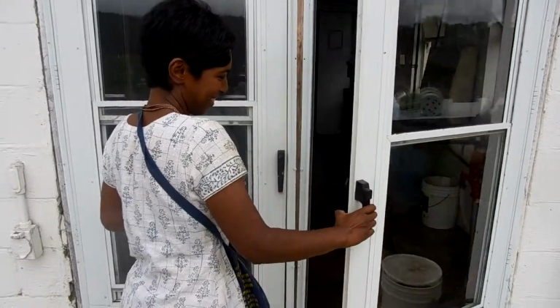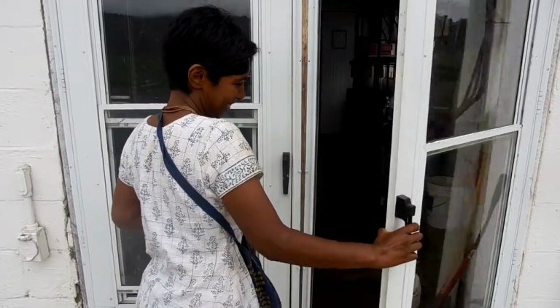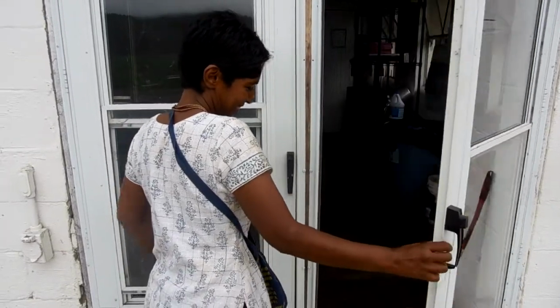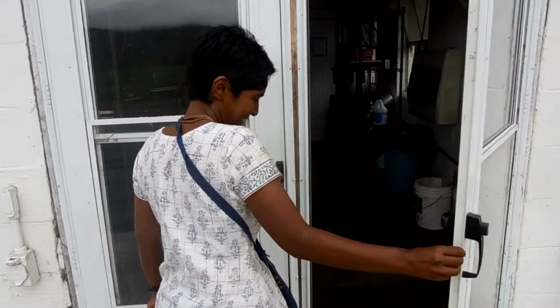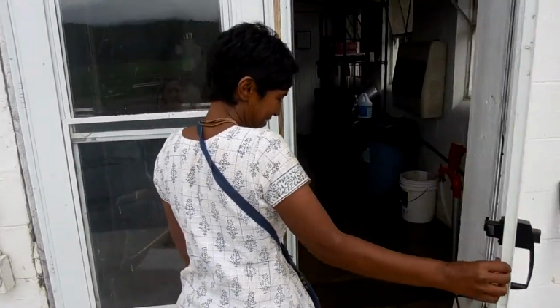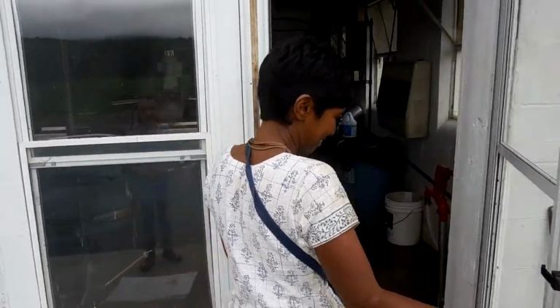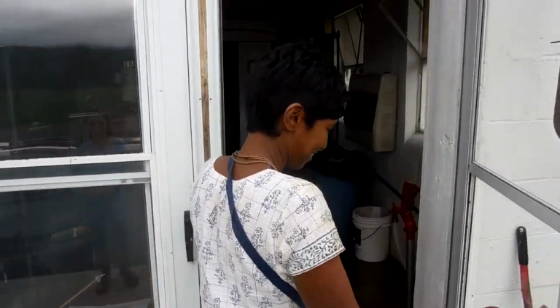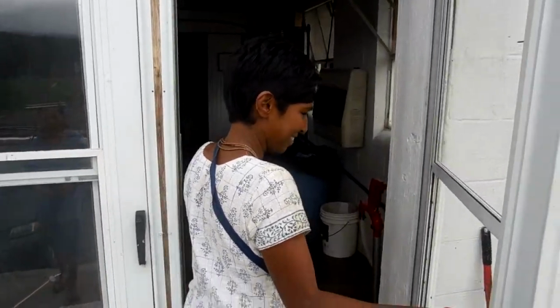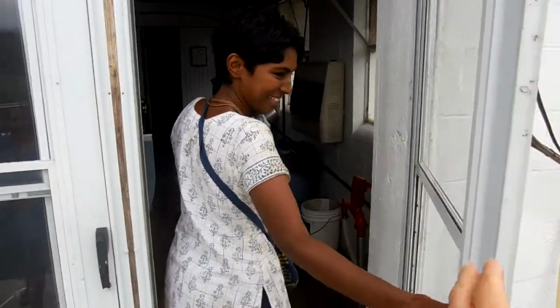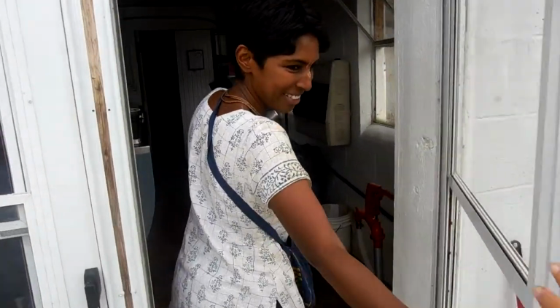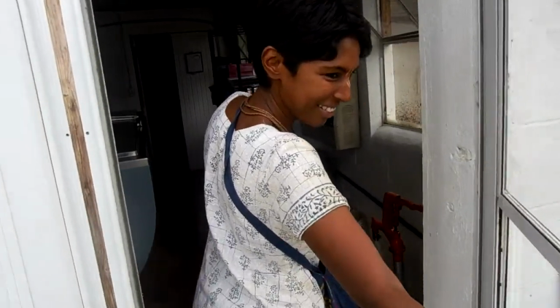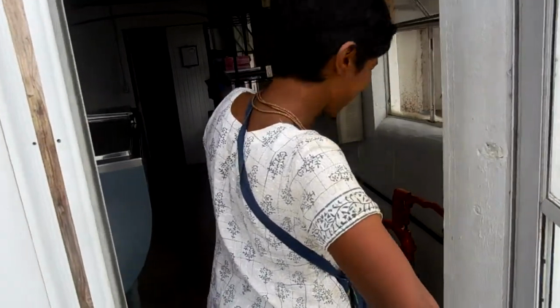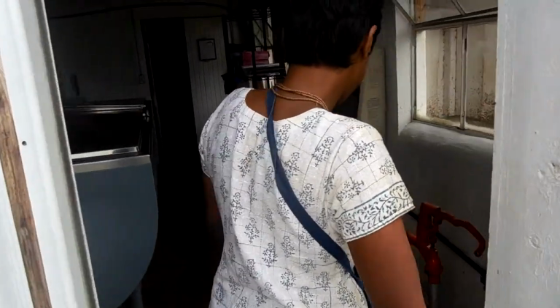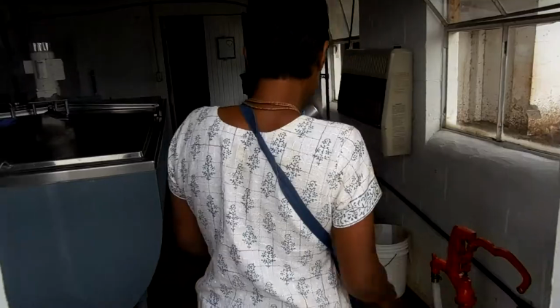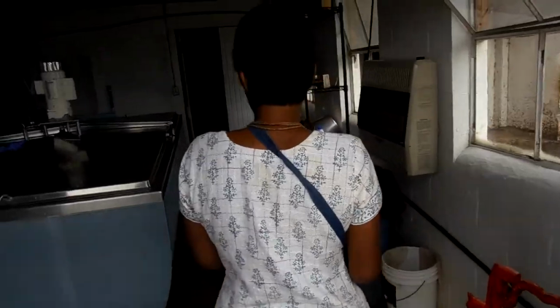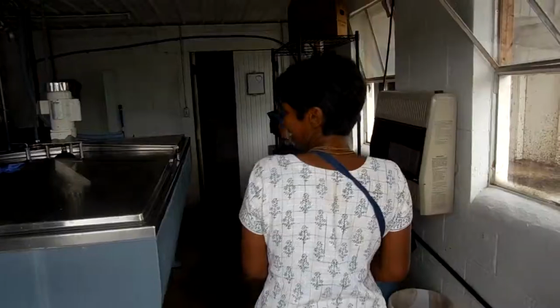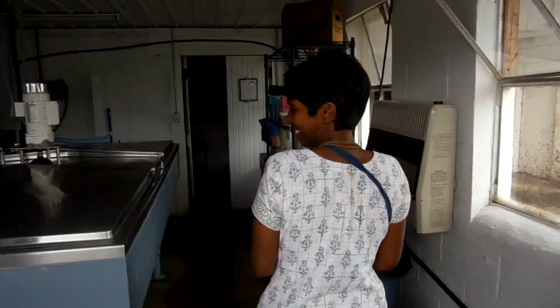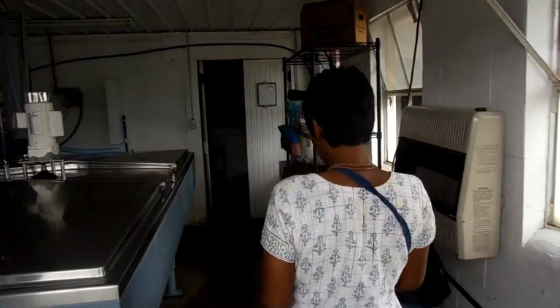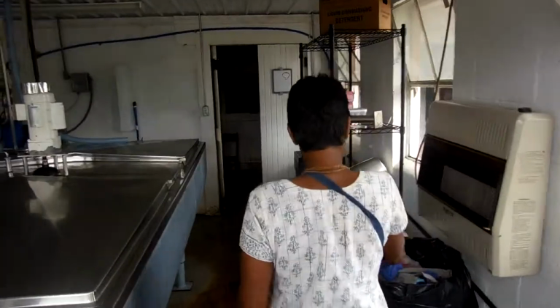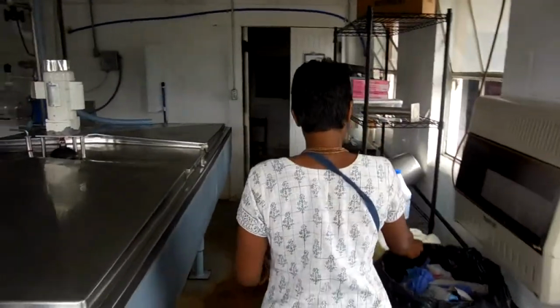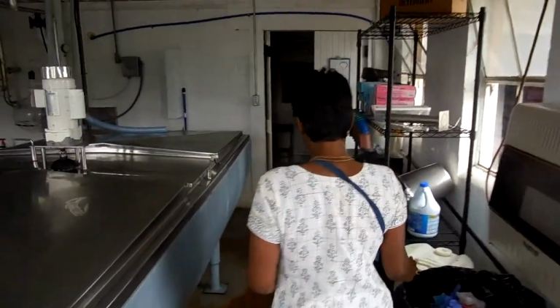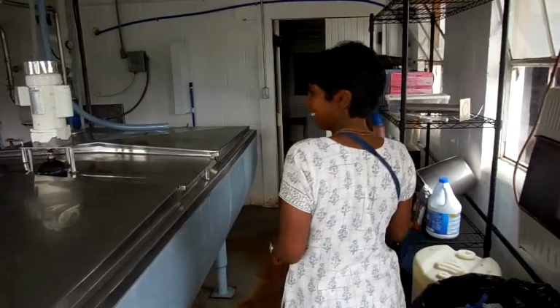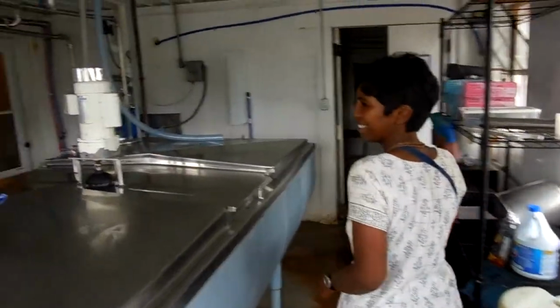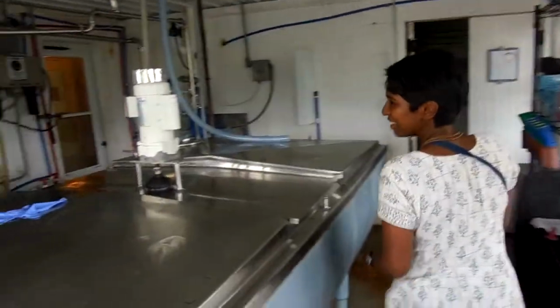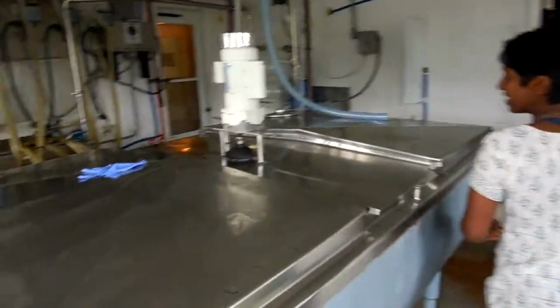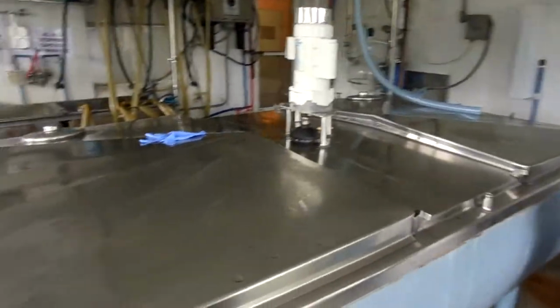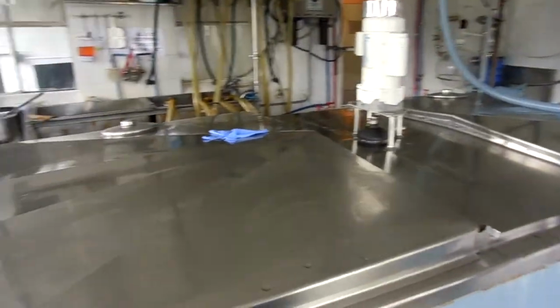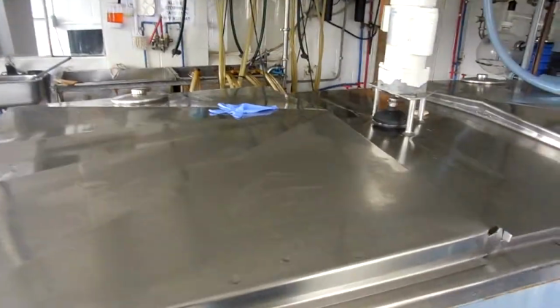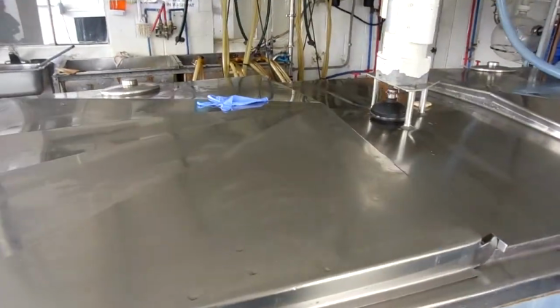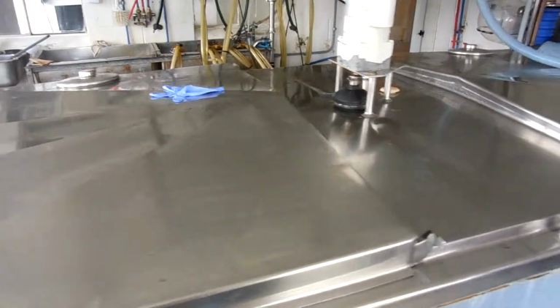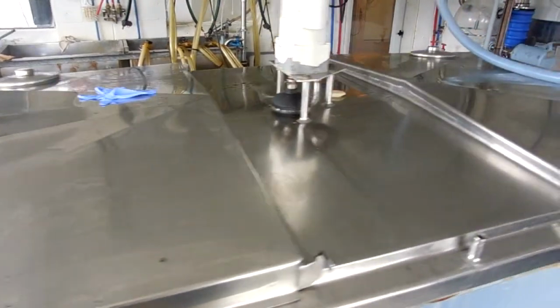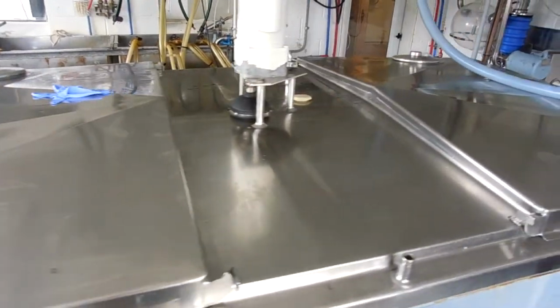Alright ladies and gentlemen, now we are going into the creamery. So what's this? This is our milk house.